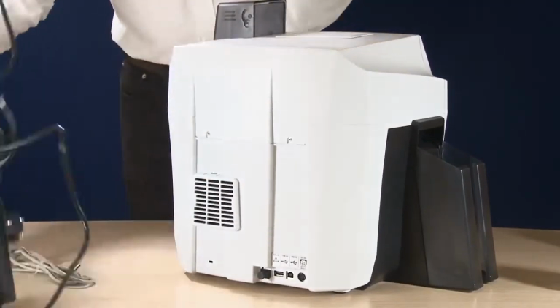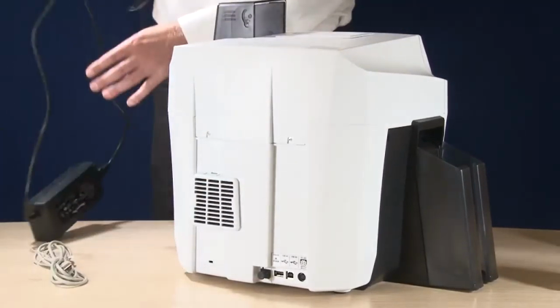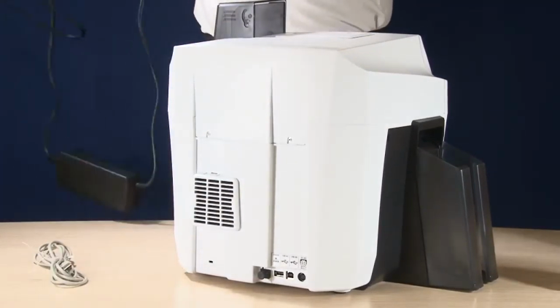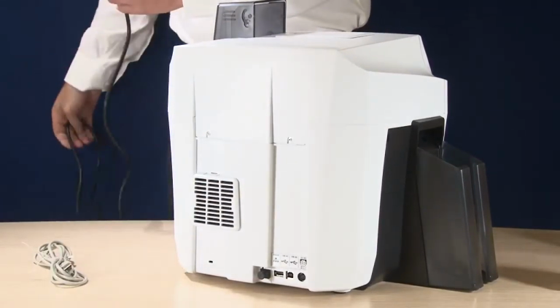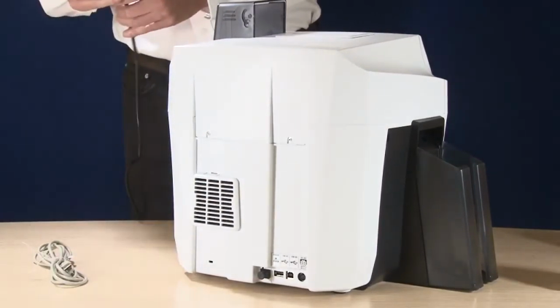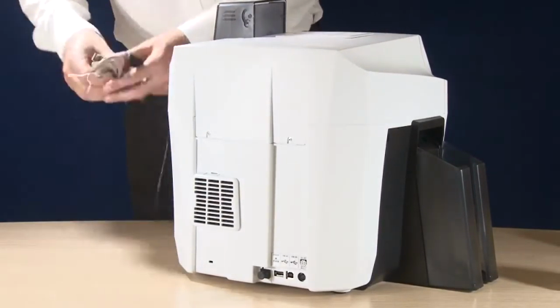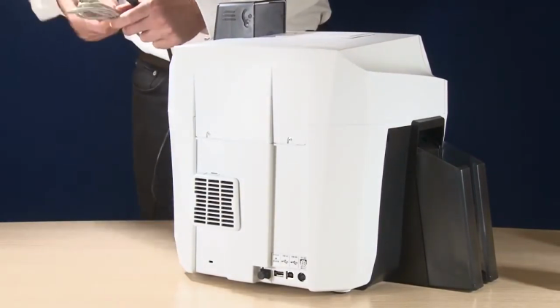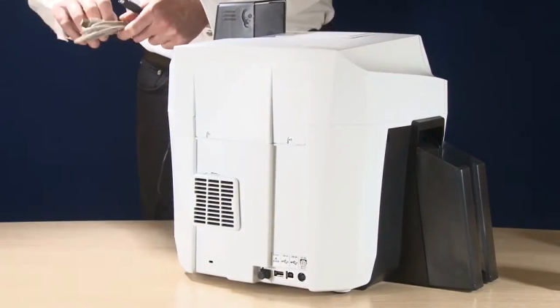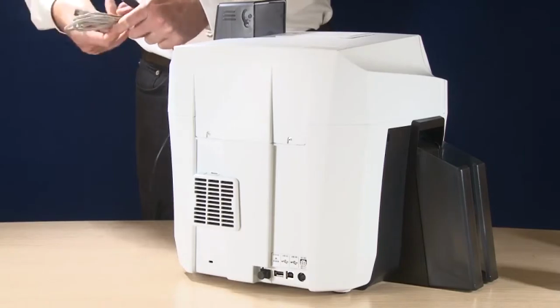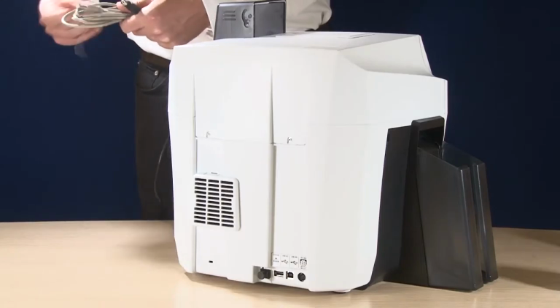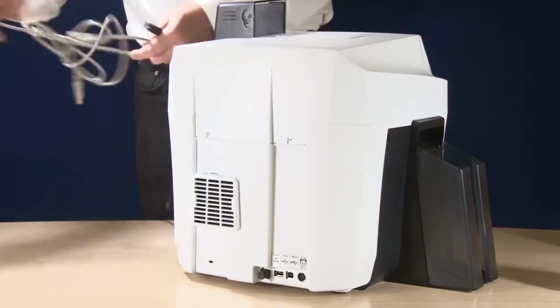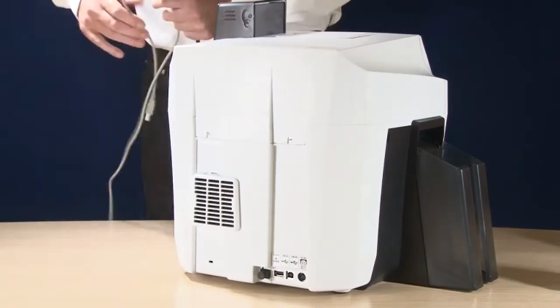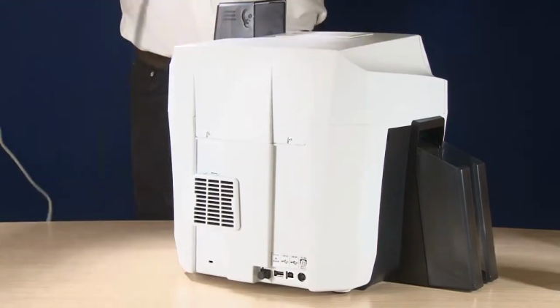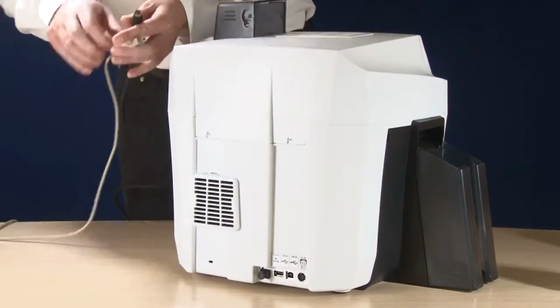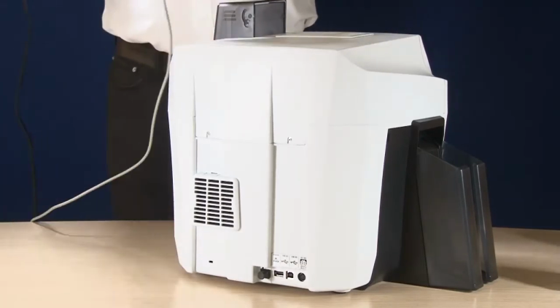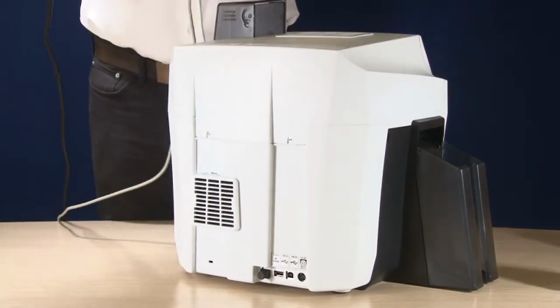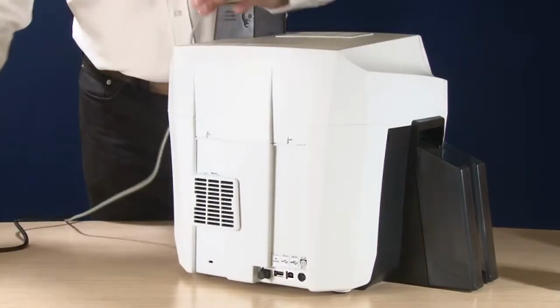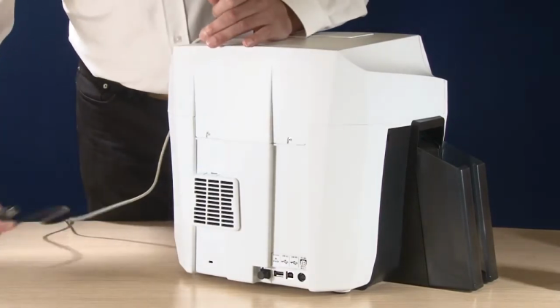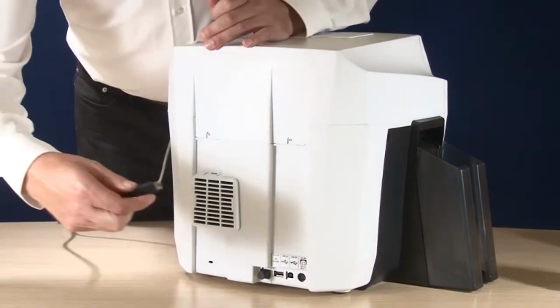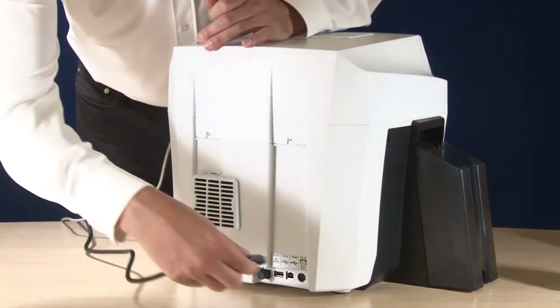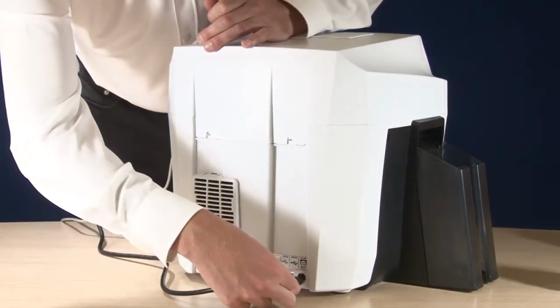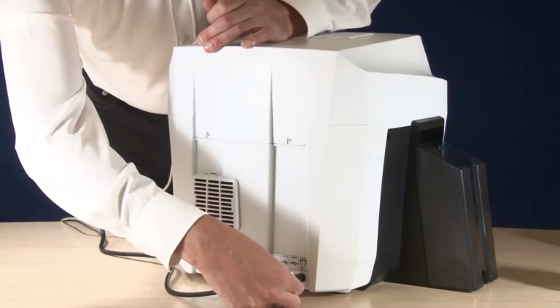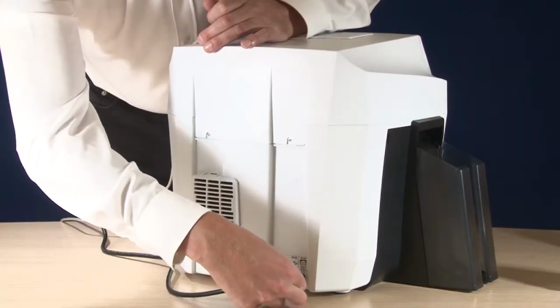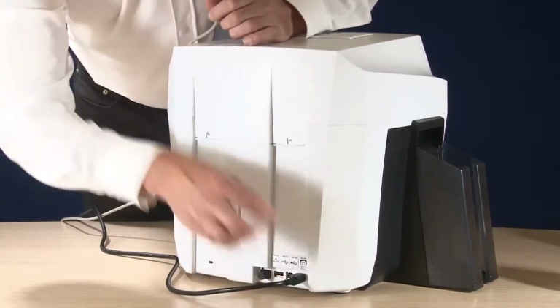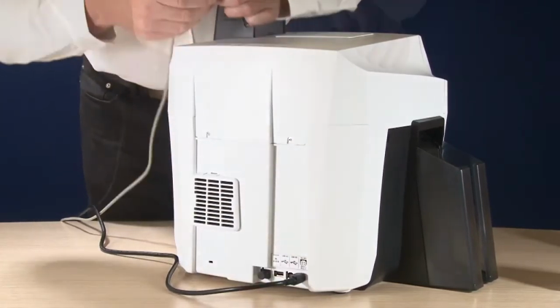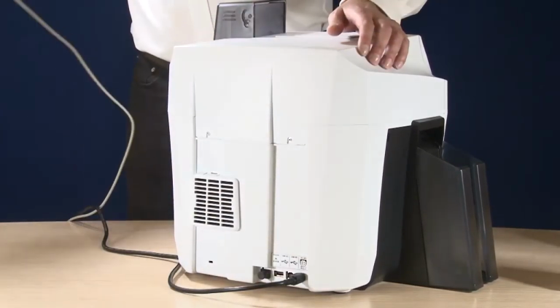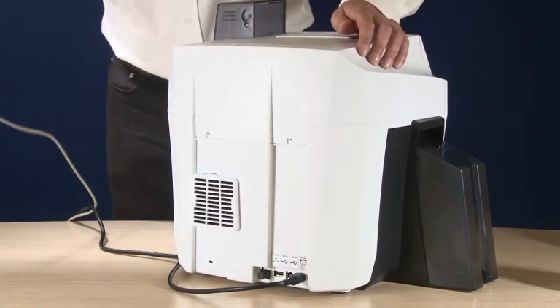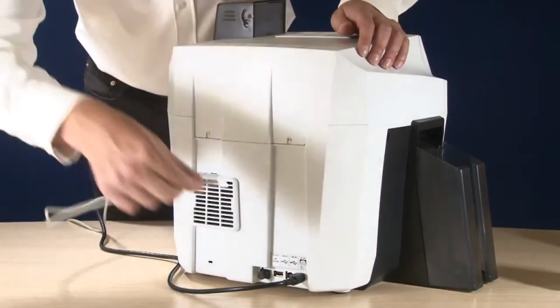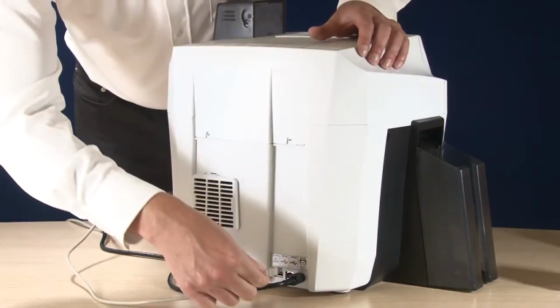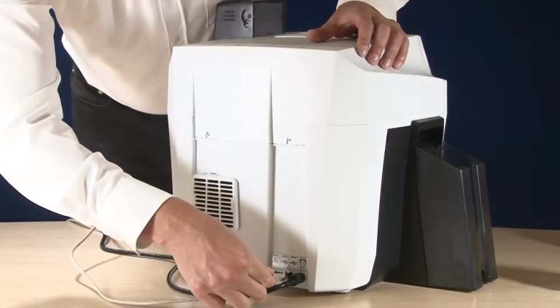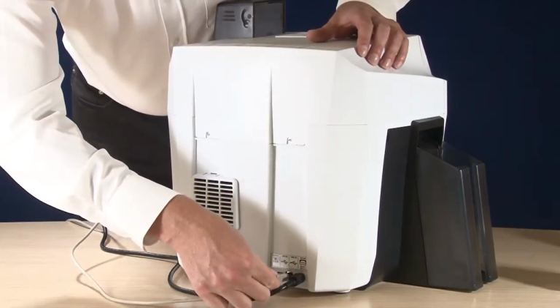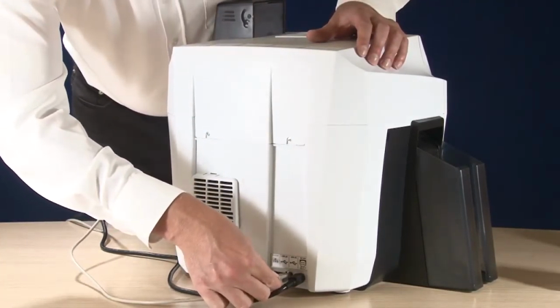Now you can connect the appropriate power supply for your region, and your USB or ethernet connection.